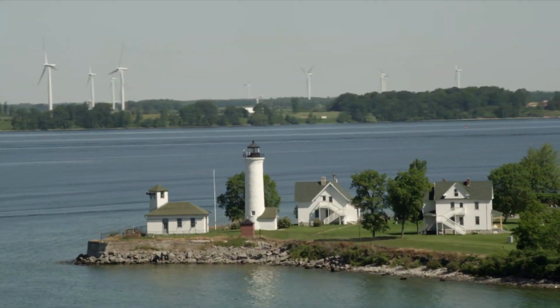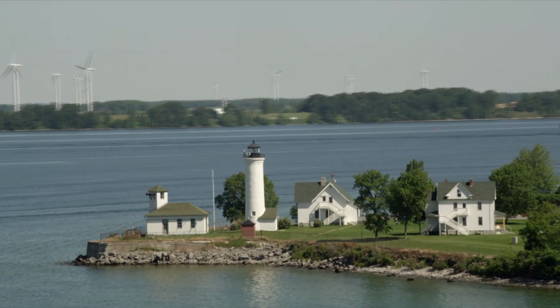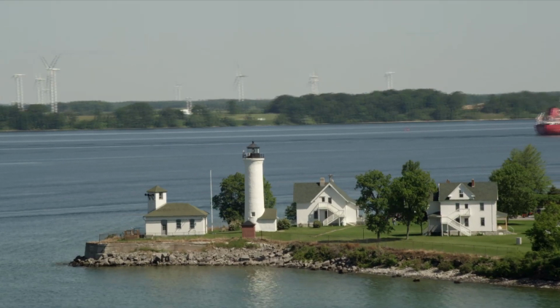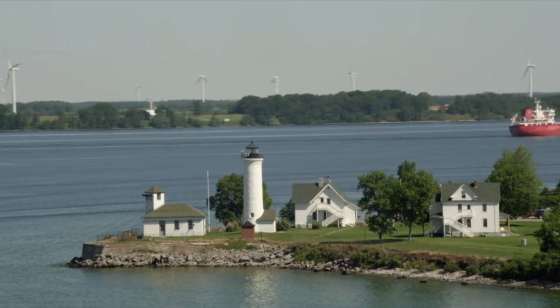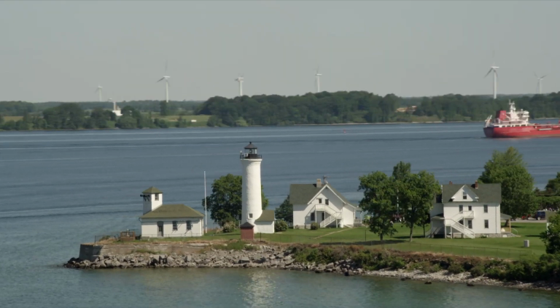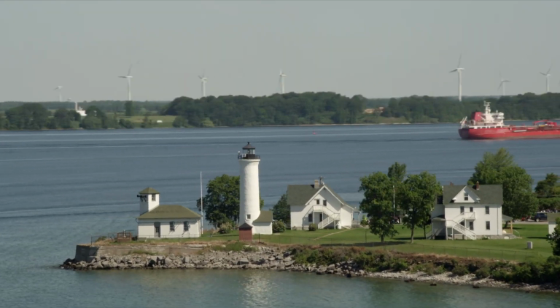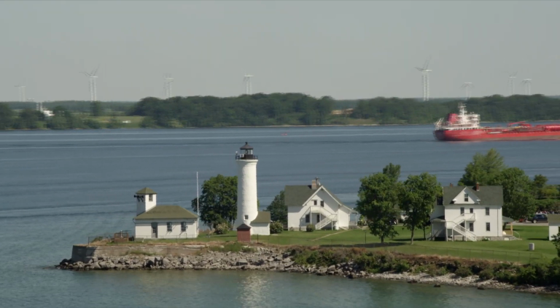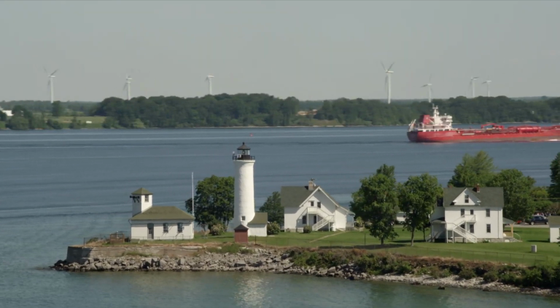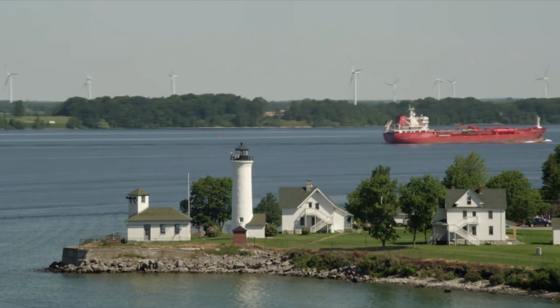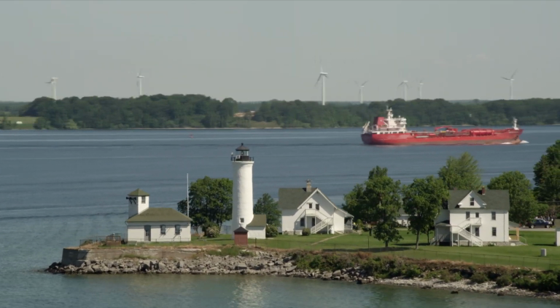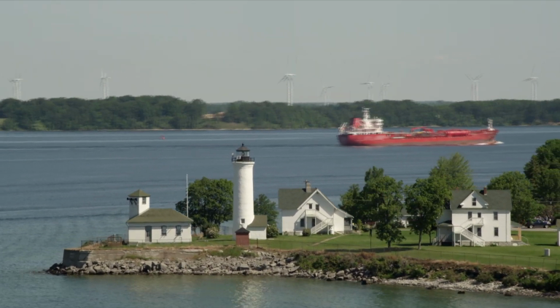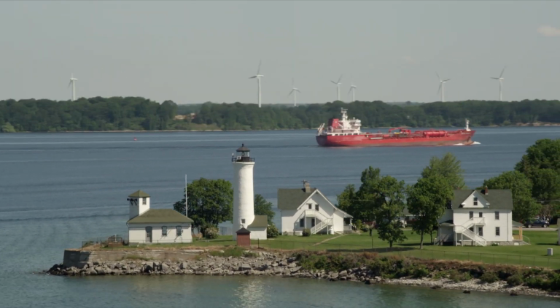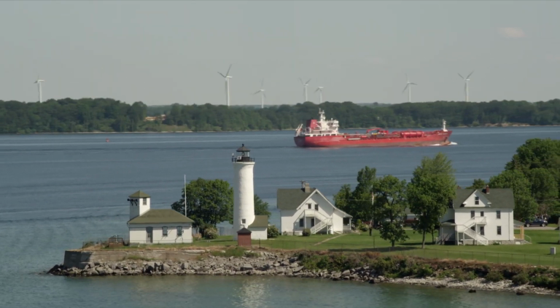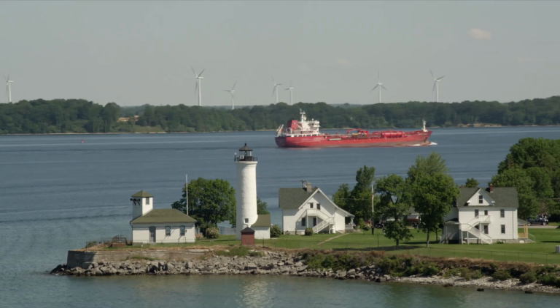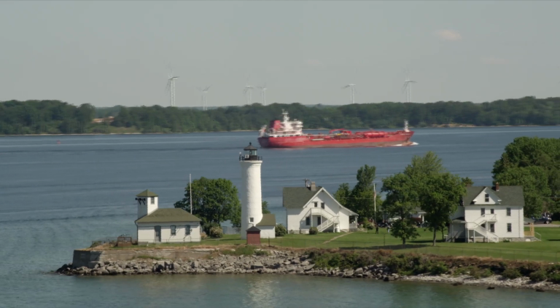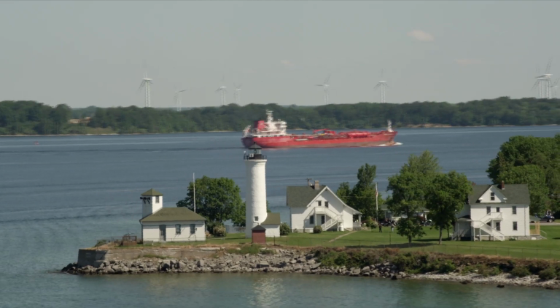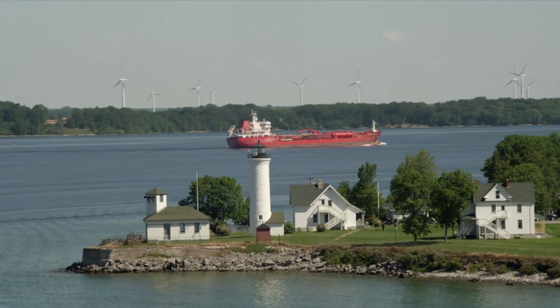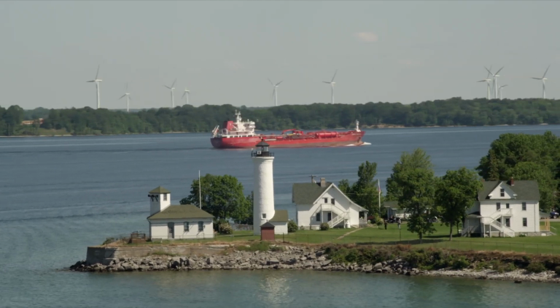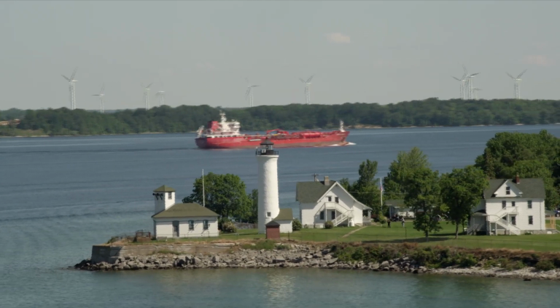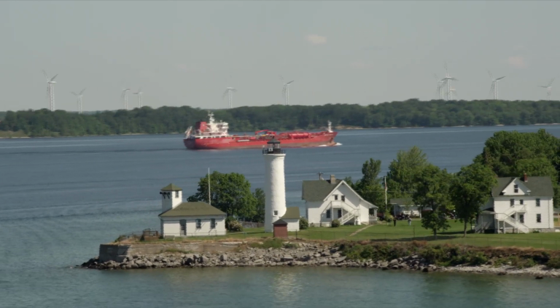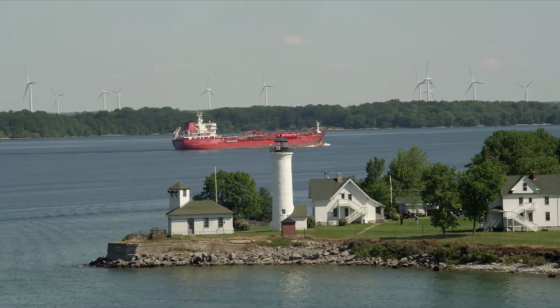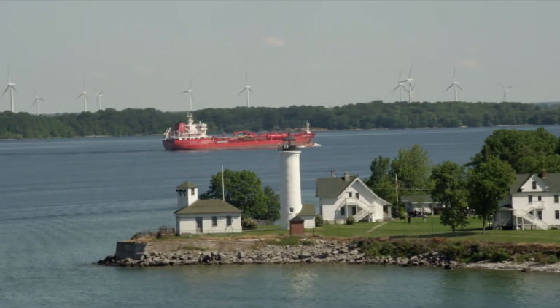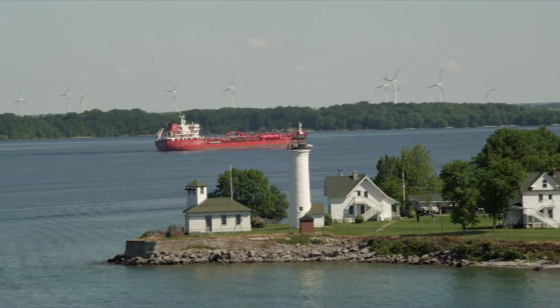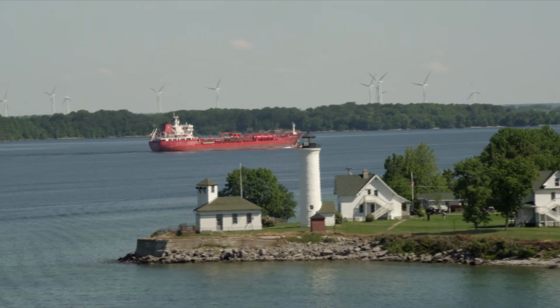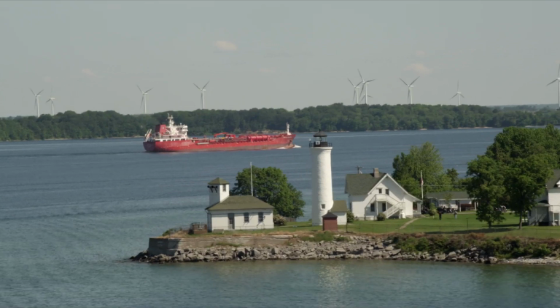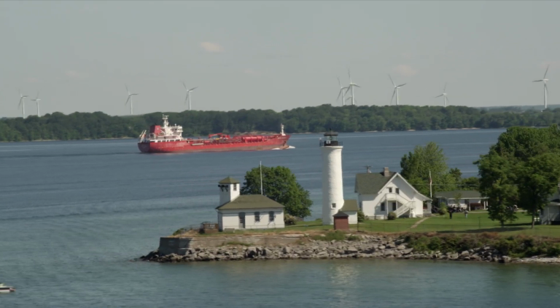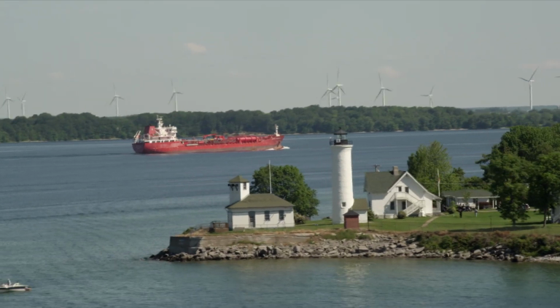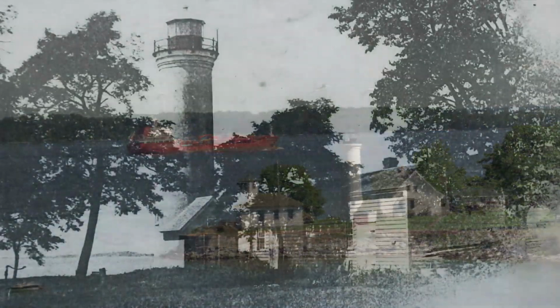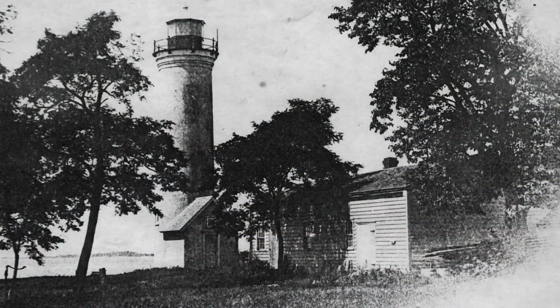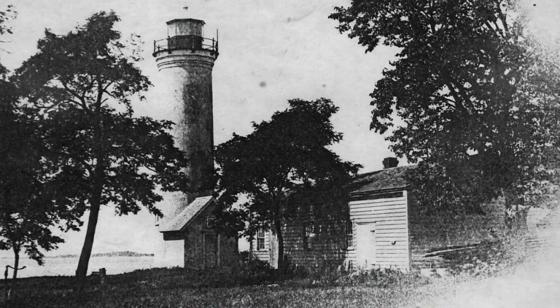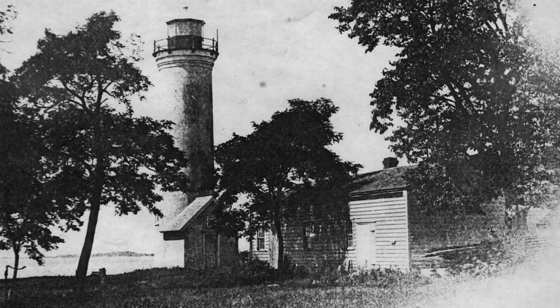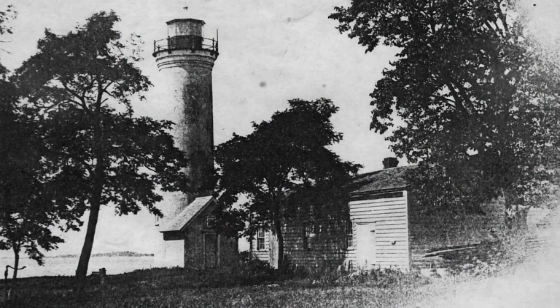Tibbetts Point marks the entrance into the St. Lawrence River from Lake Ontario. The first lighthouse at Tibbetts Point was erected in 1827, fueled by whale oil. The light remained in service until 1854, when the present tower was constructed.